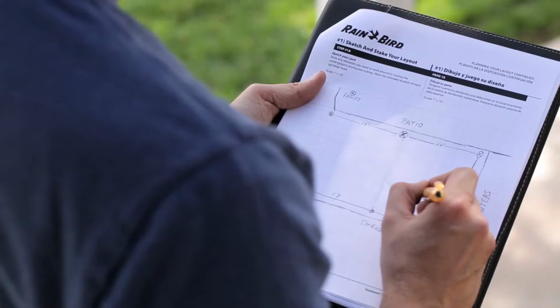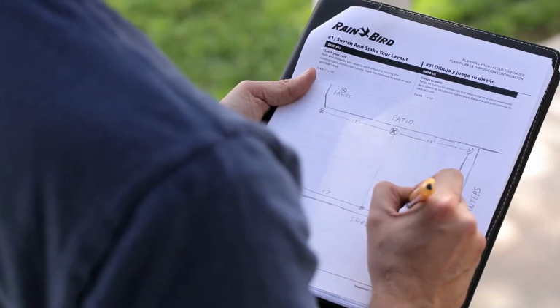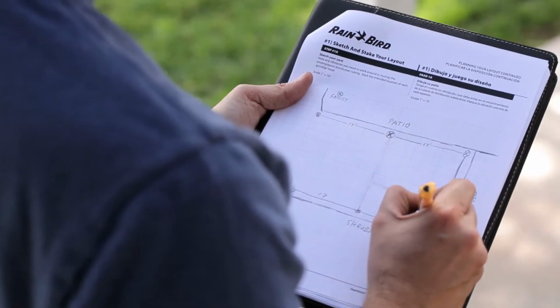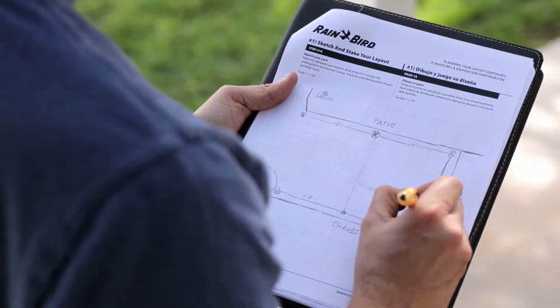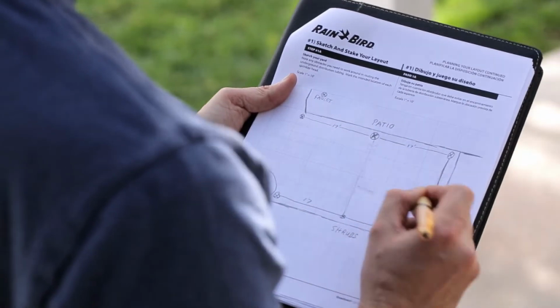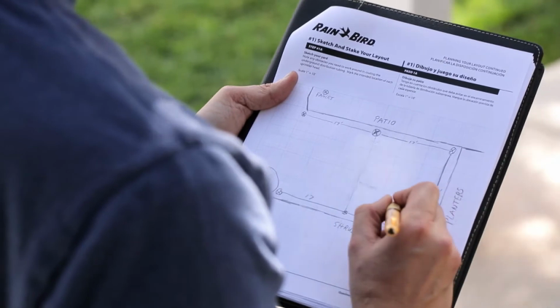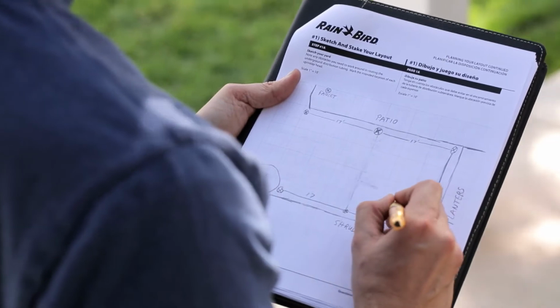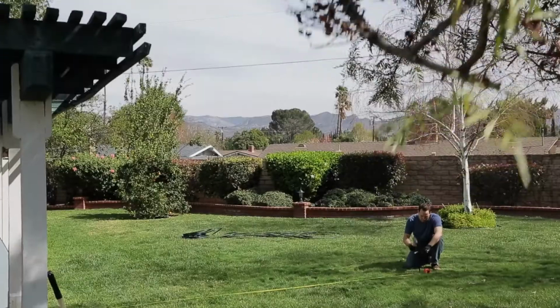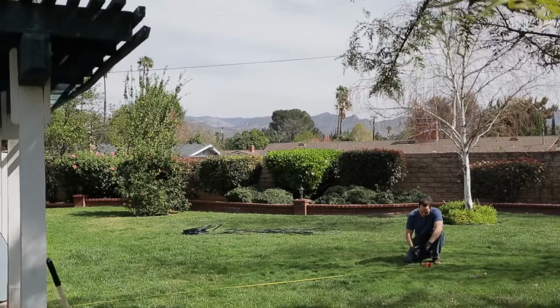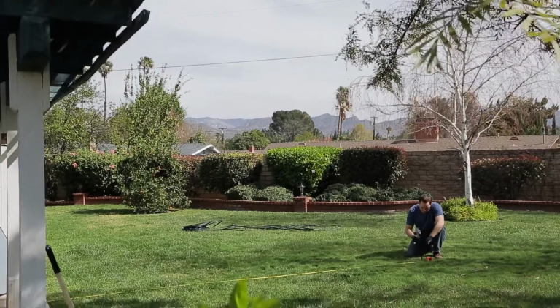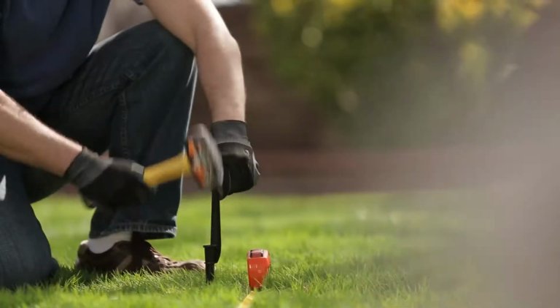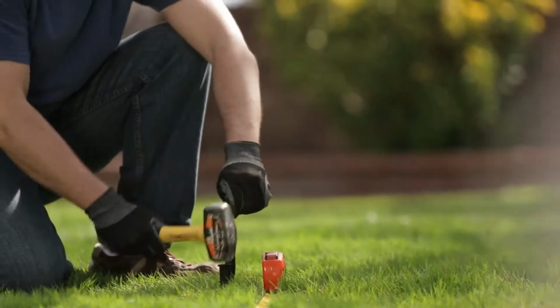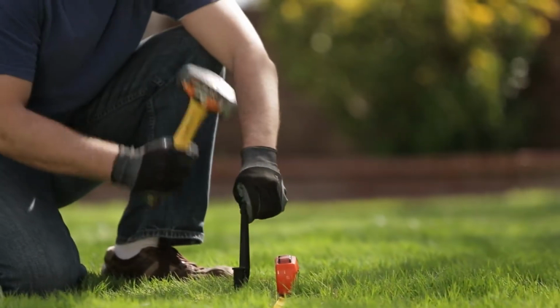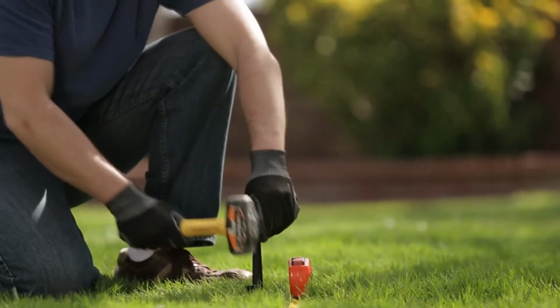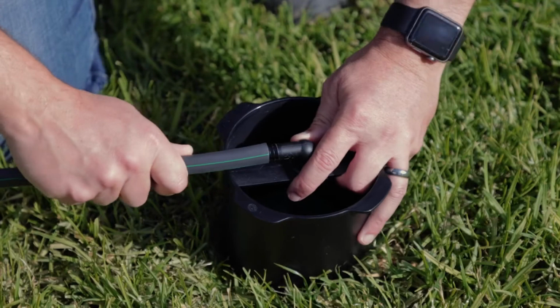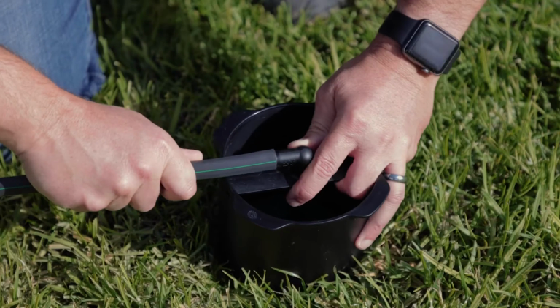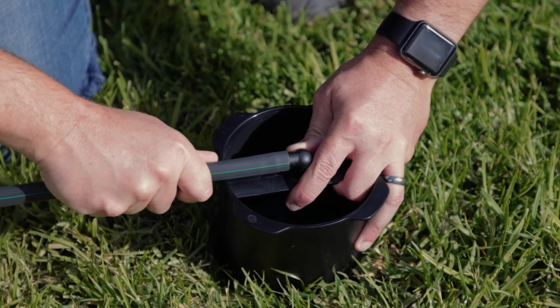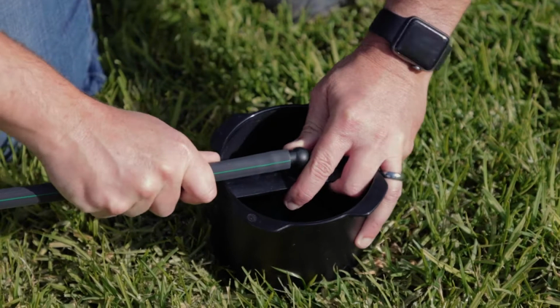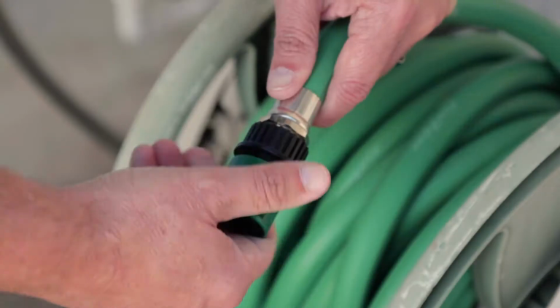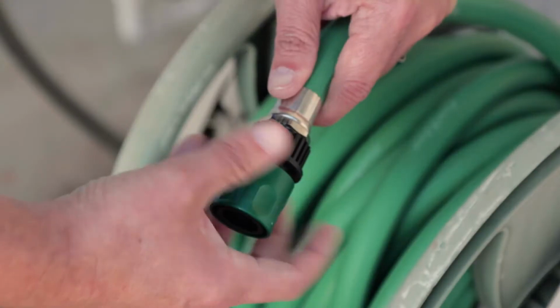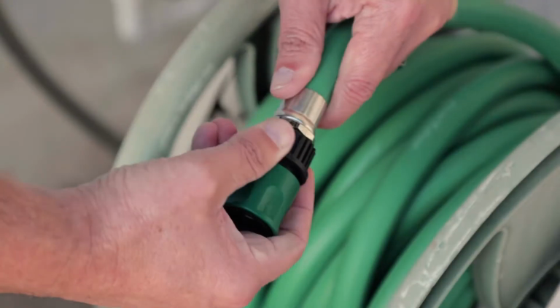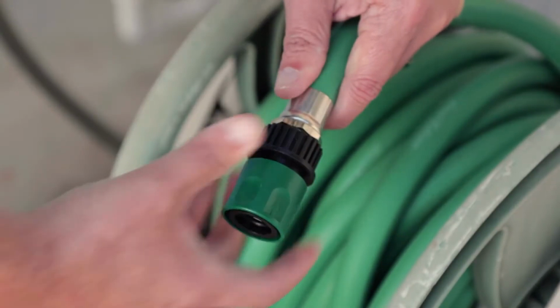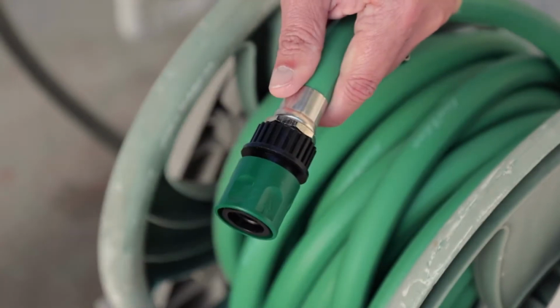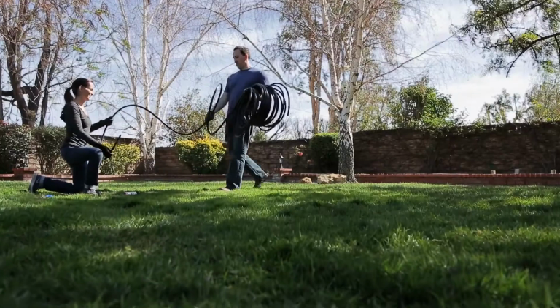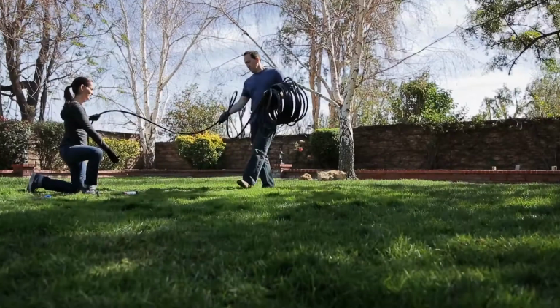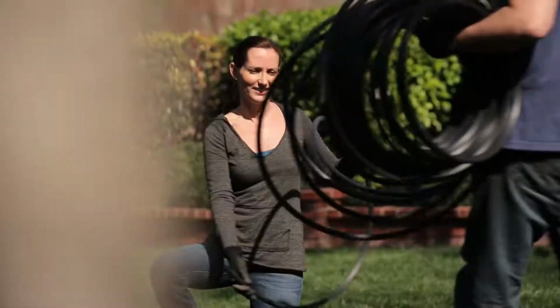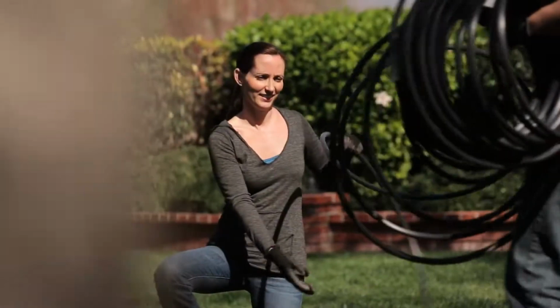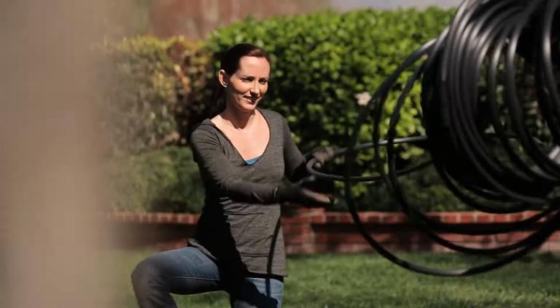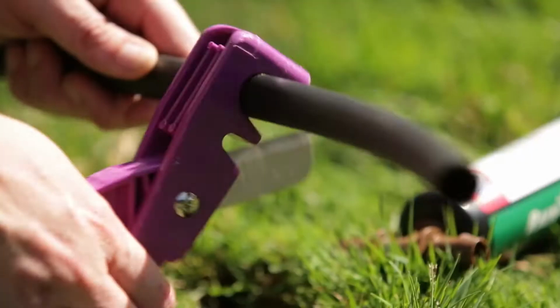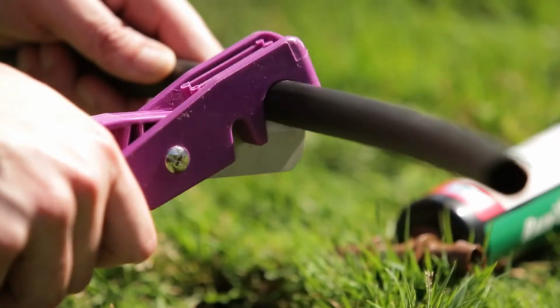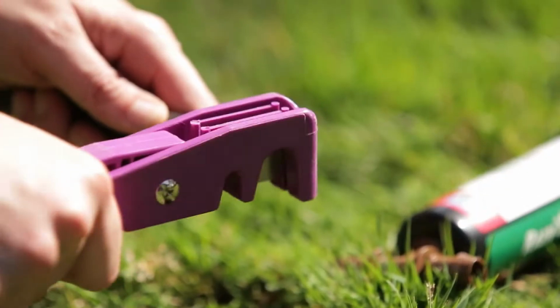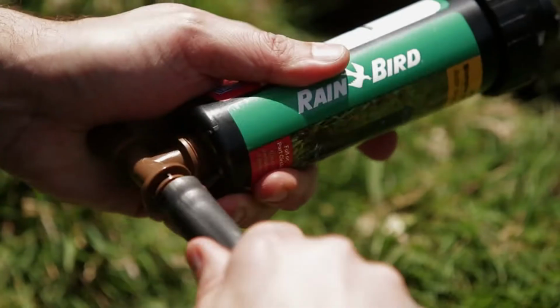First, make a quick sketch of your yard and mark the locations for your sprinklers. Install the quick connect within range of a garden hose. Next, run tubing to each sprinkler and connect them.